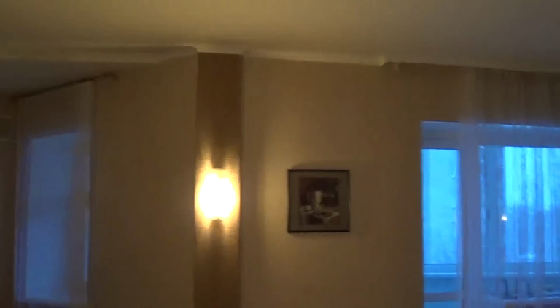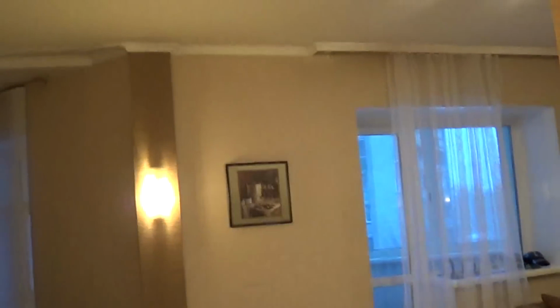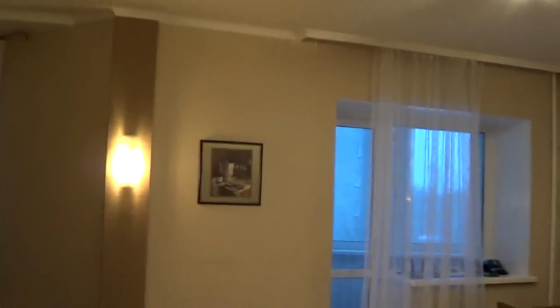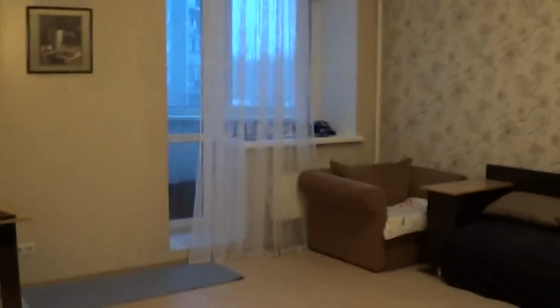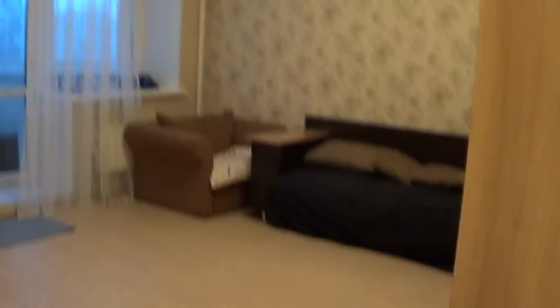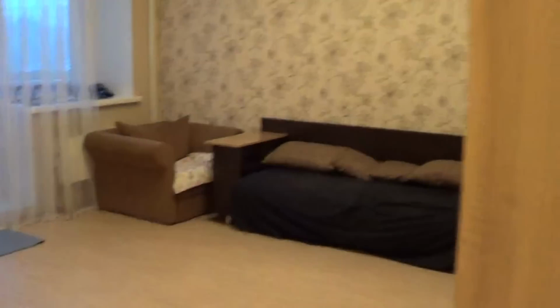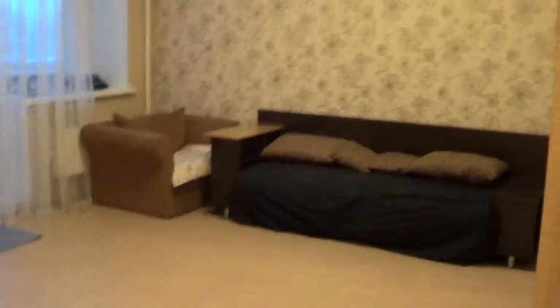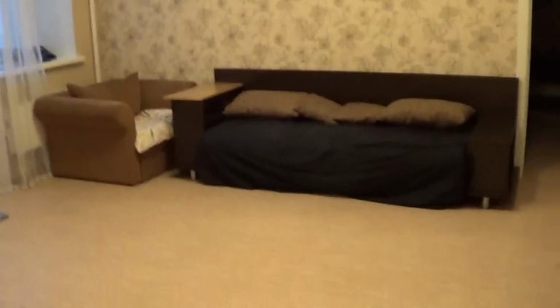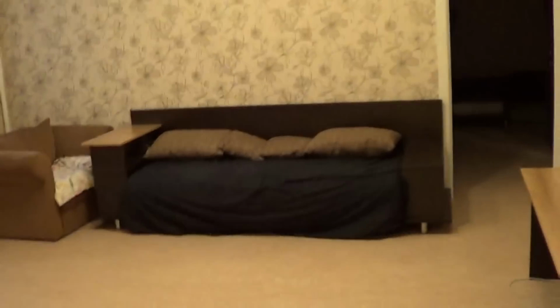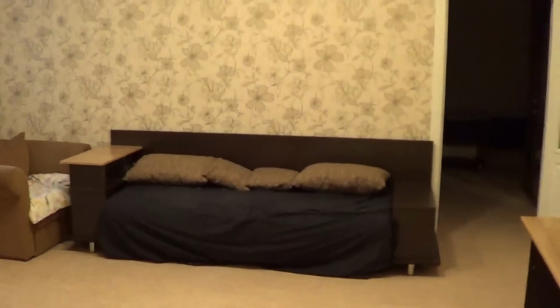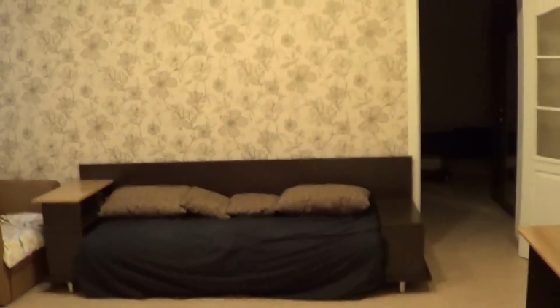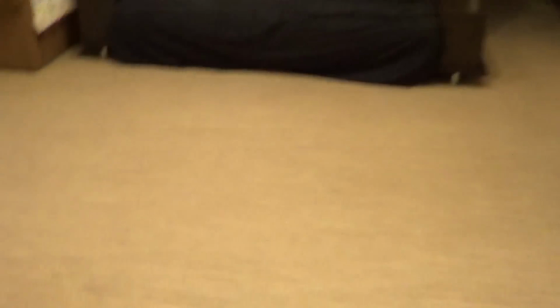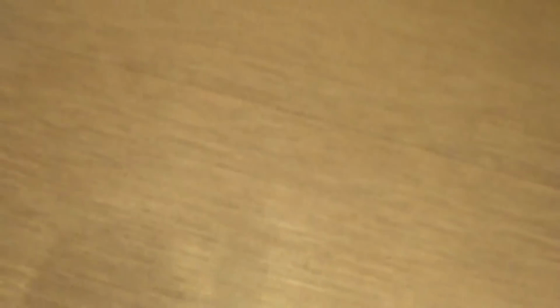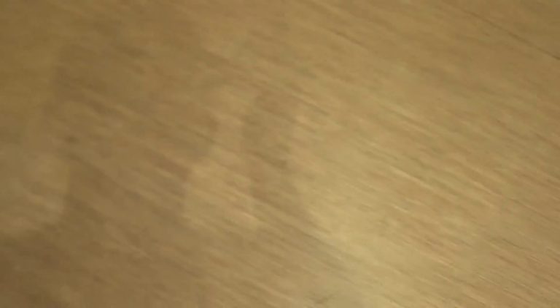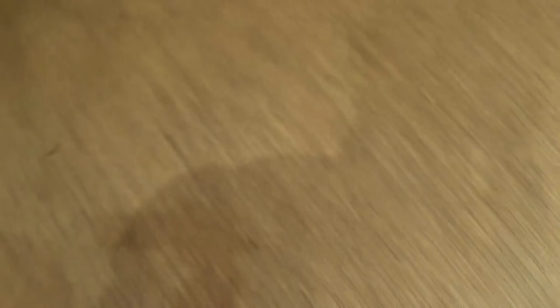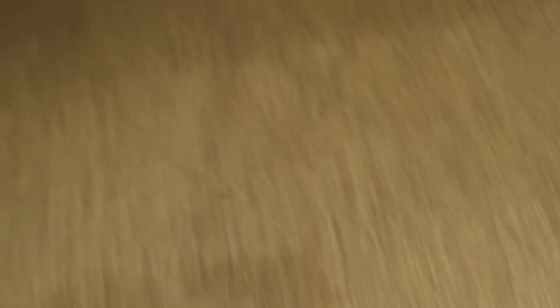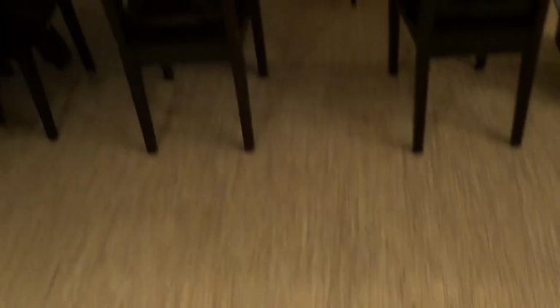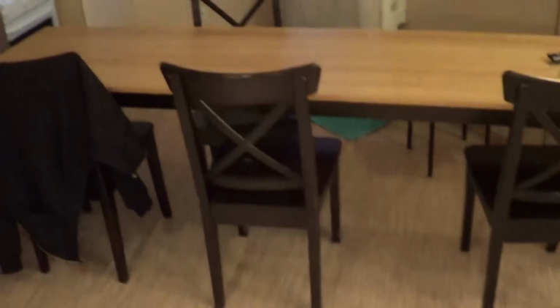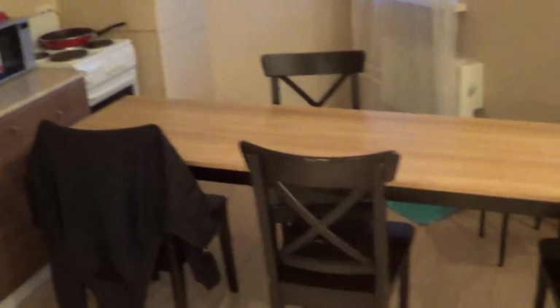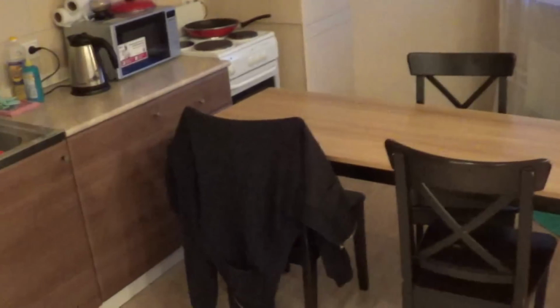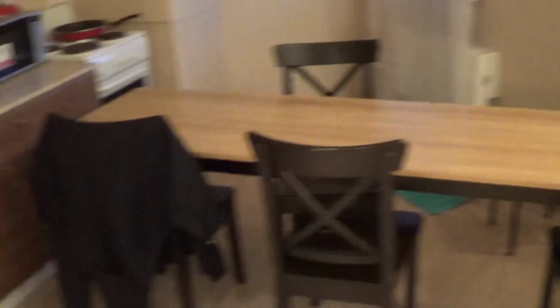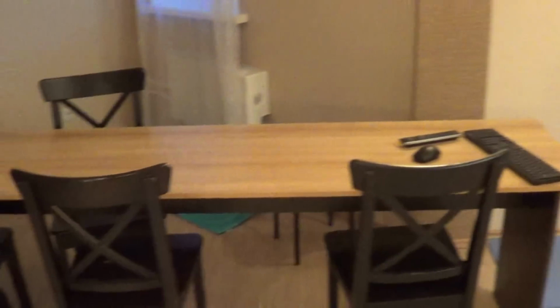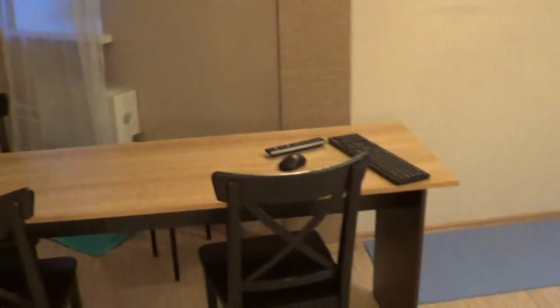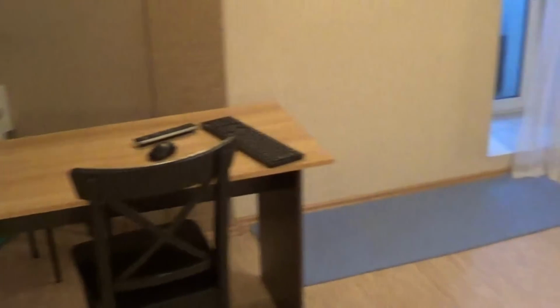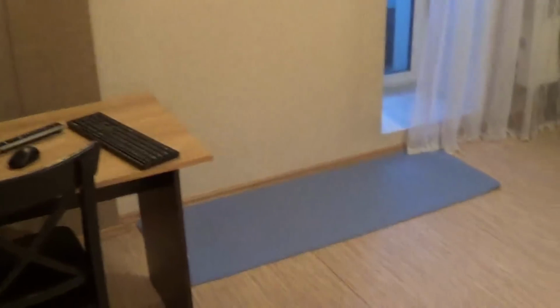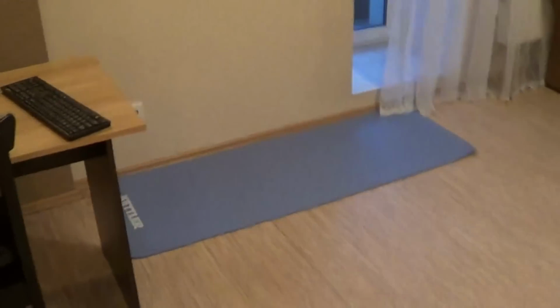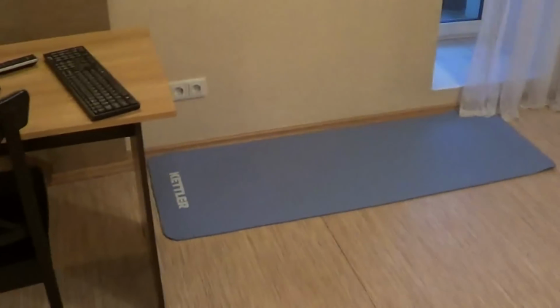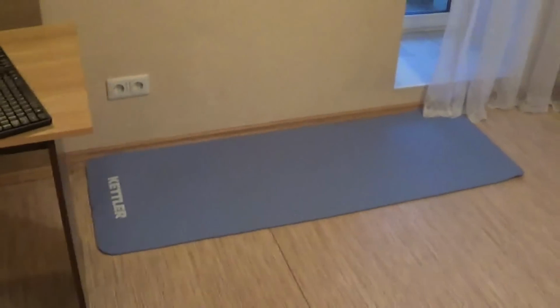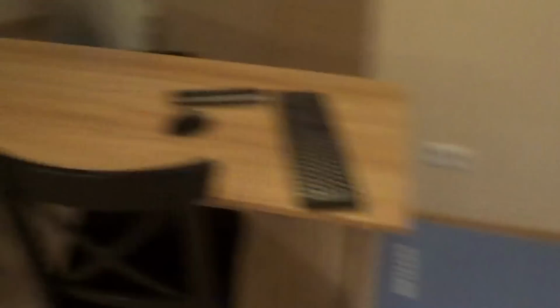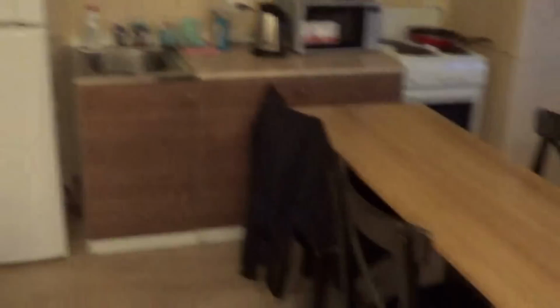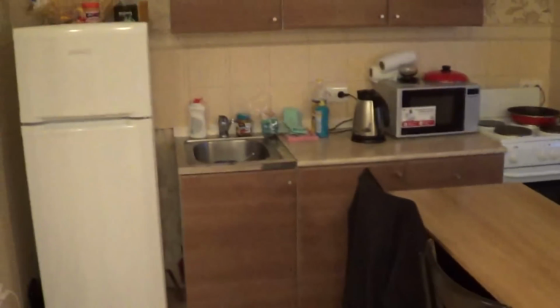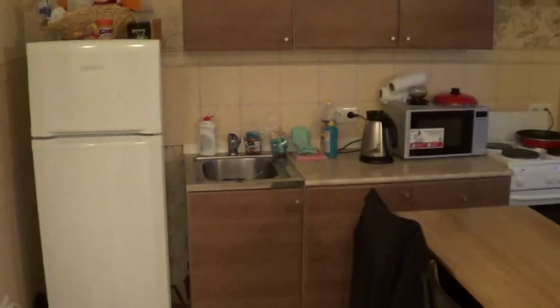Okay, there we go. This is the main space where I exercise and stuff. There's a lot of space for me to work out. This table, I move it around sometimes. And this is my mat over here.